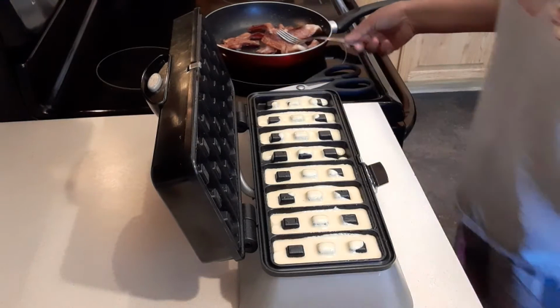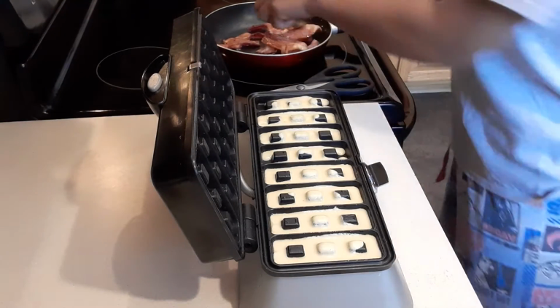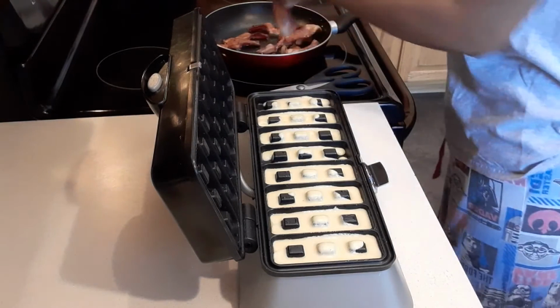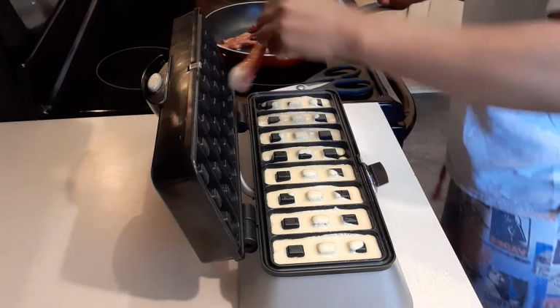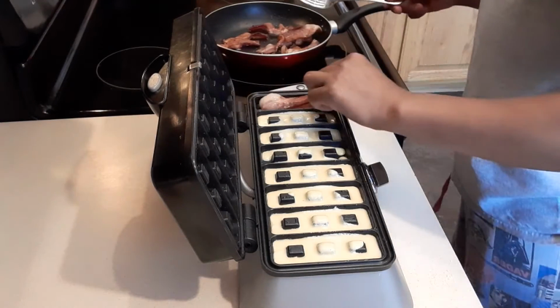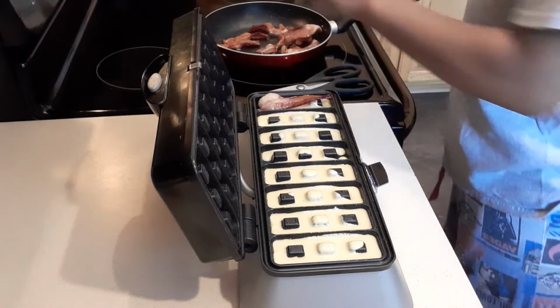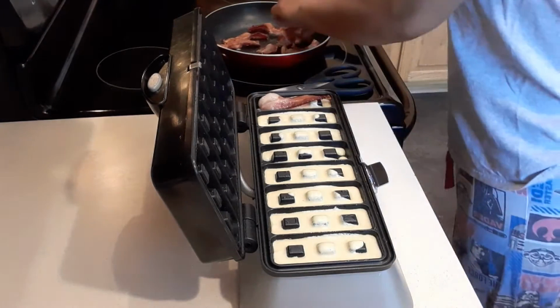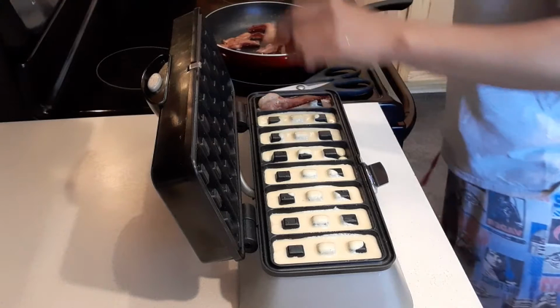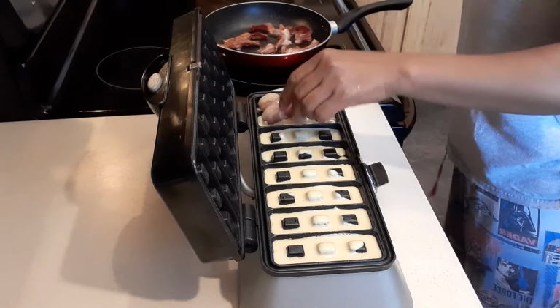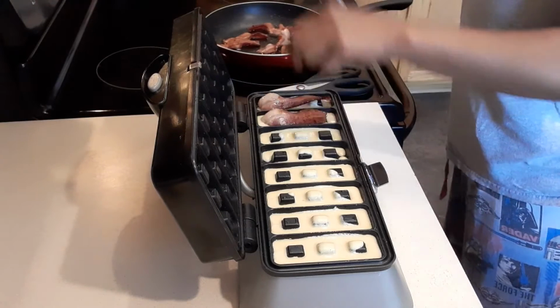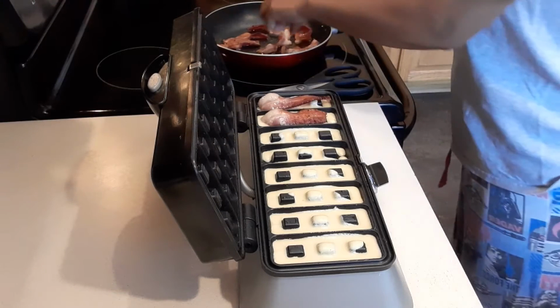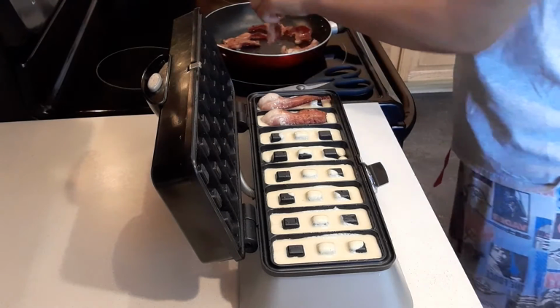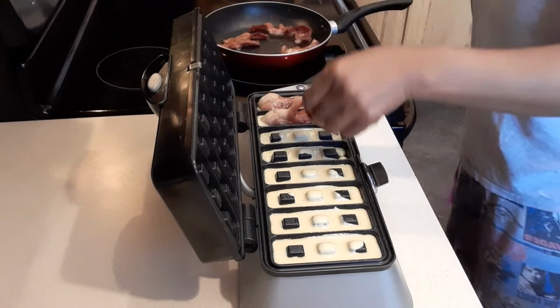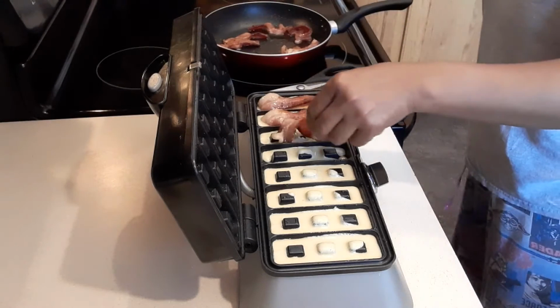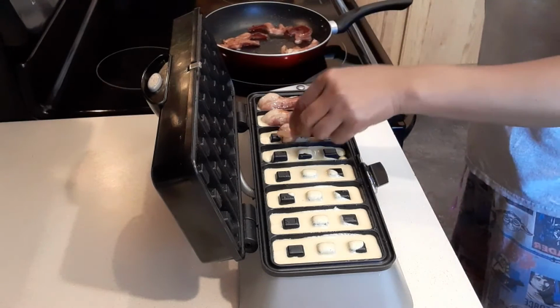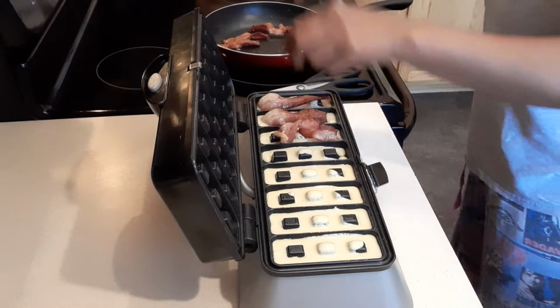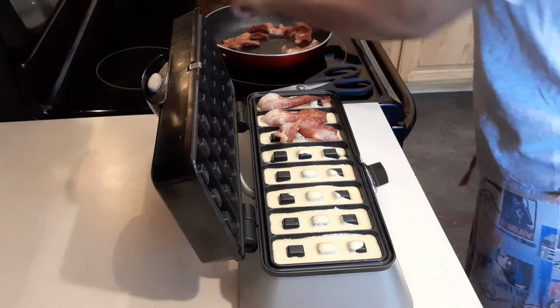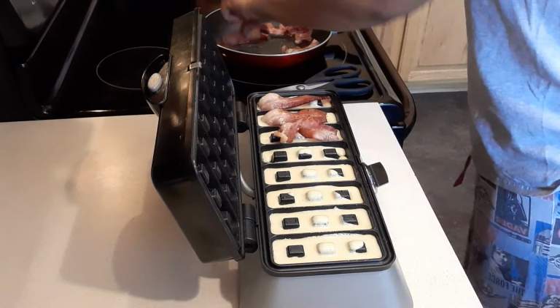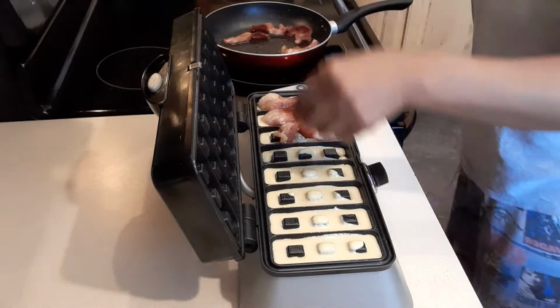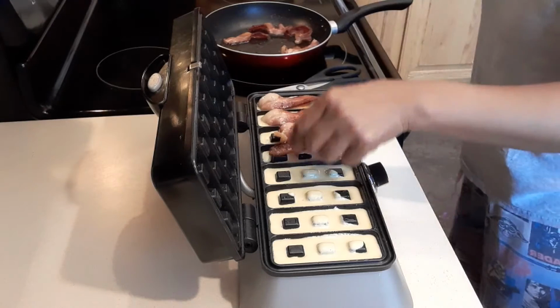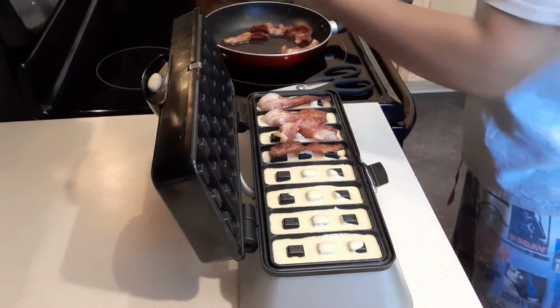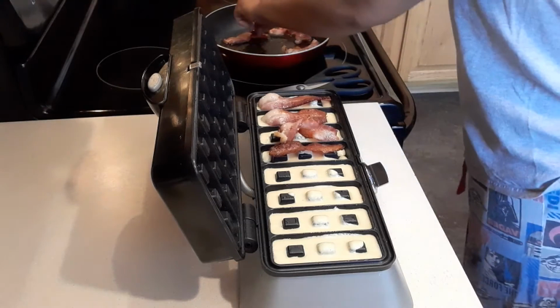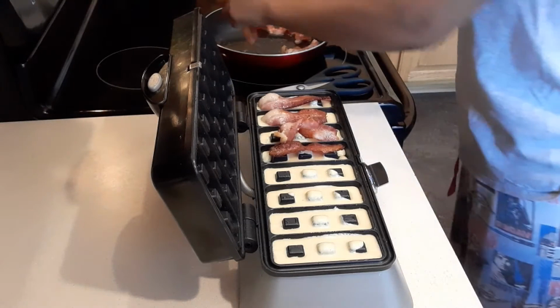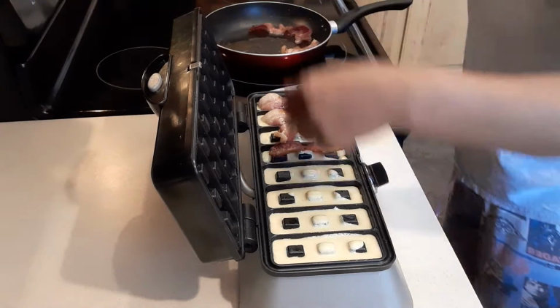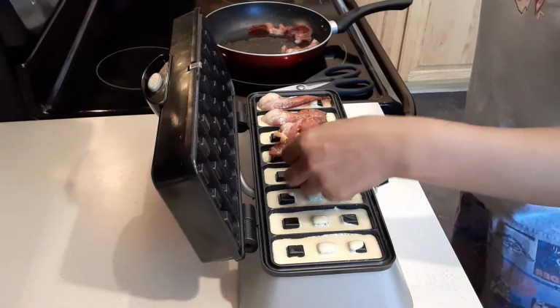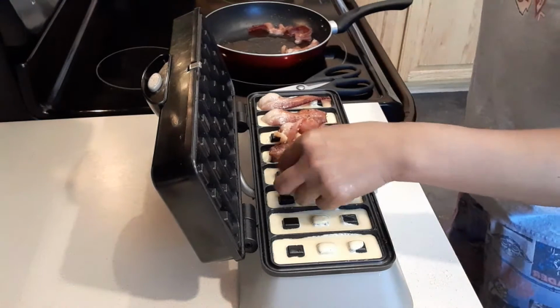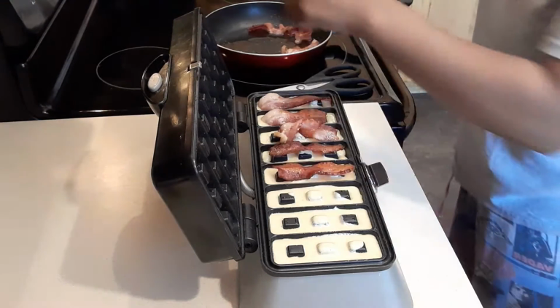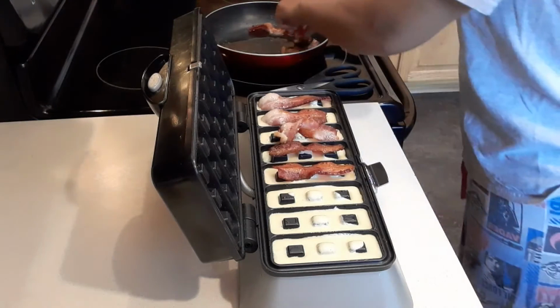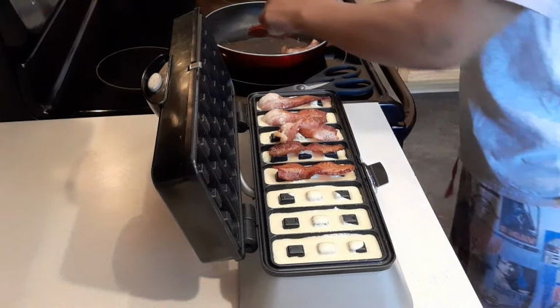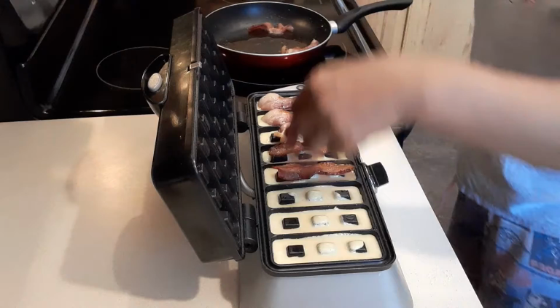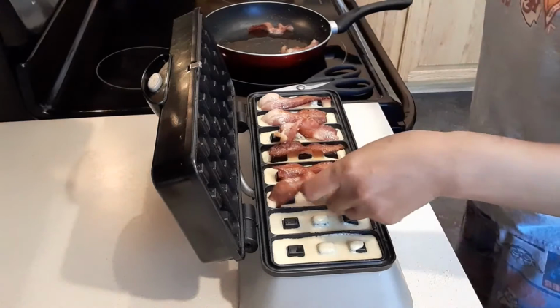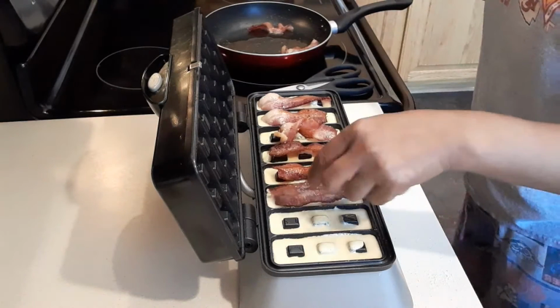Now we're going to put the bacon in. It's still hot, but my fingers are kind of used to it. Just let it come down a little bit — just like that.